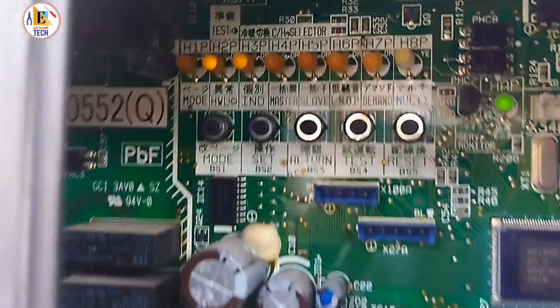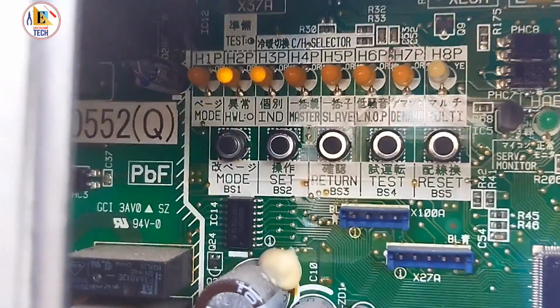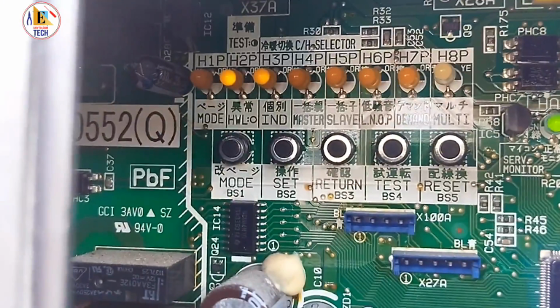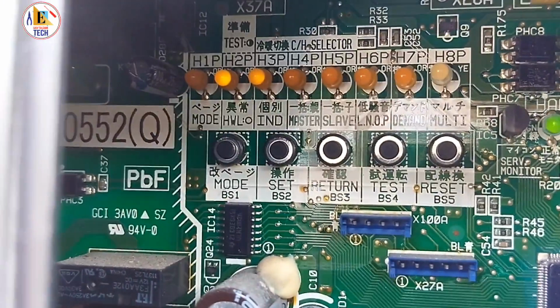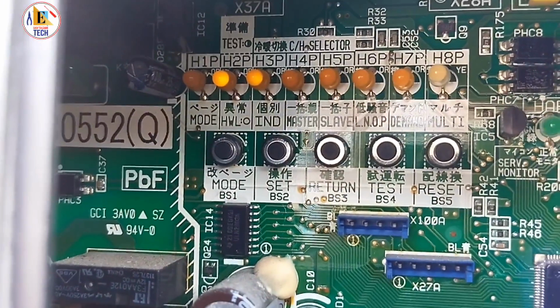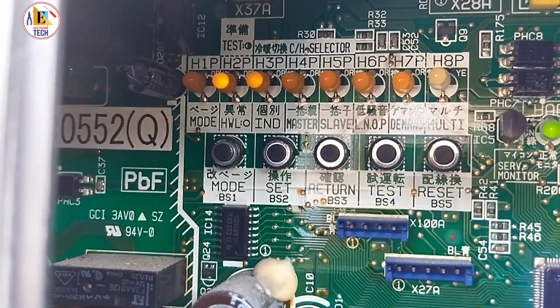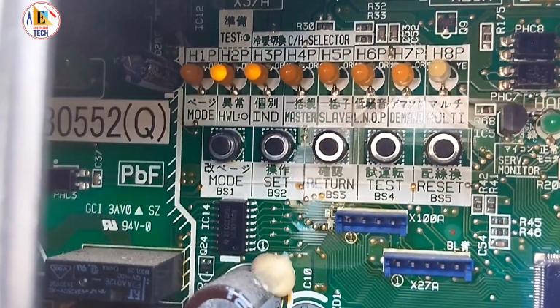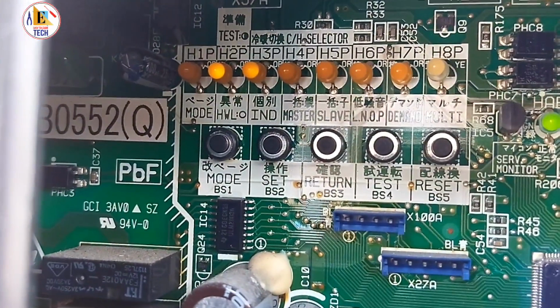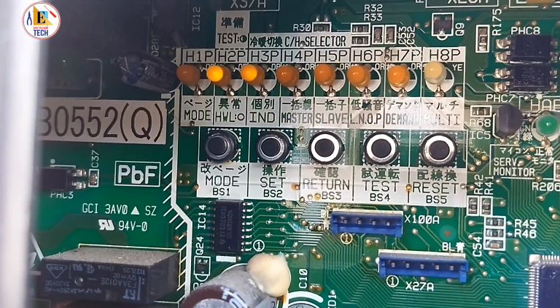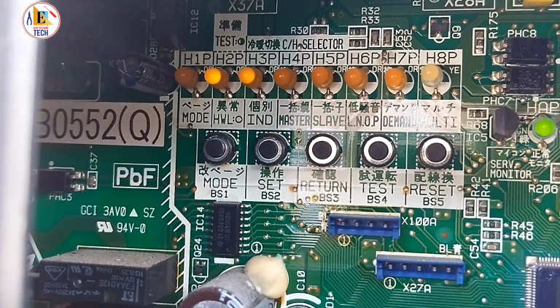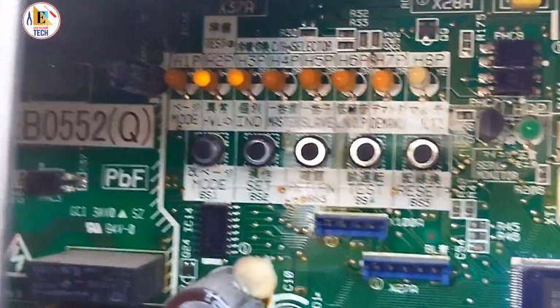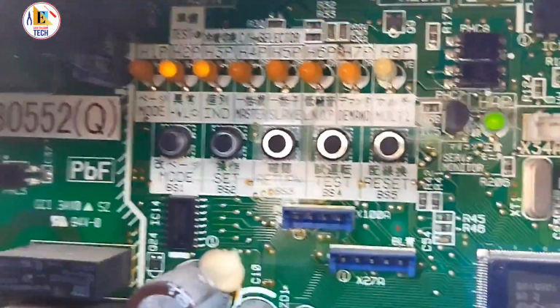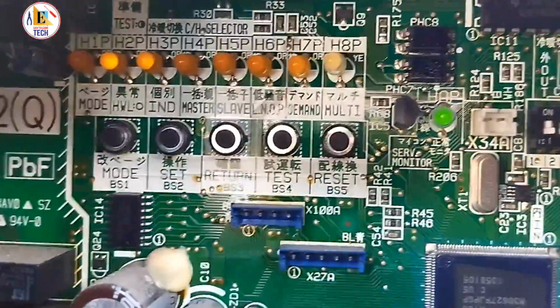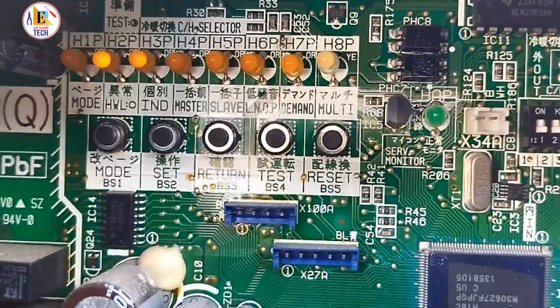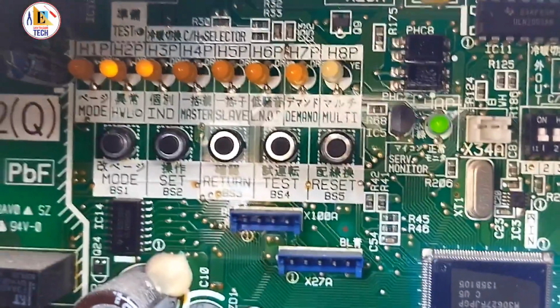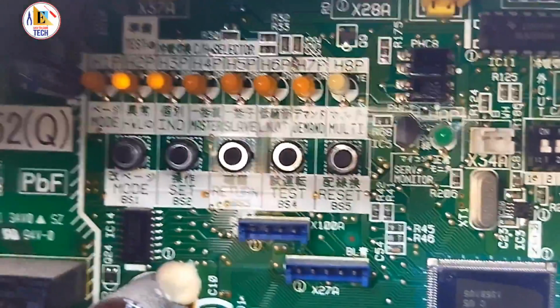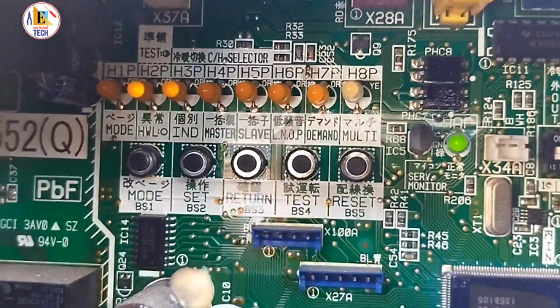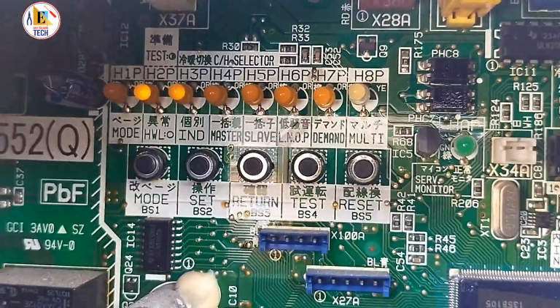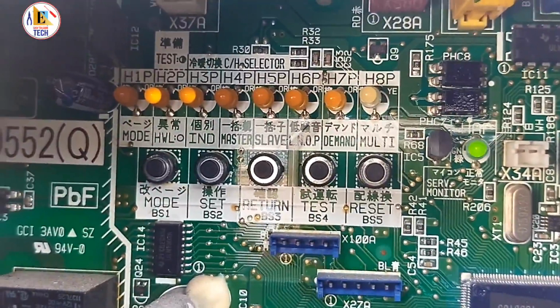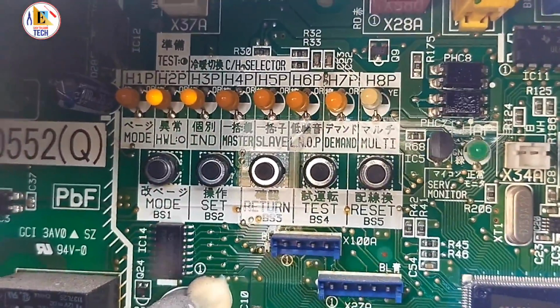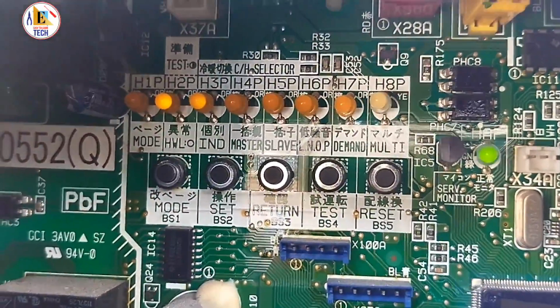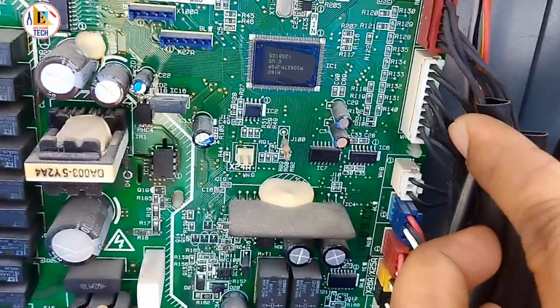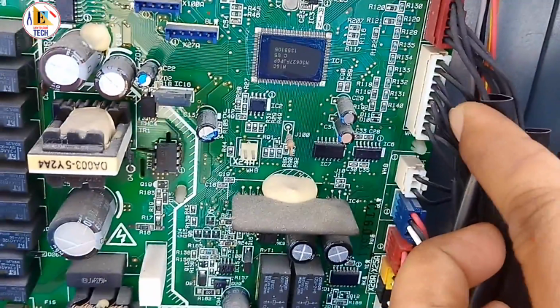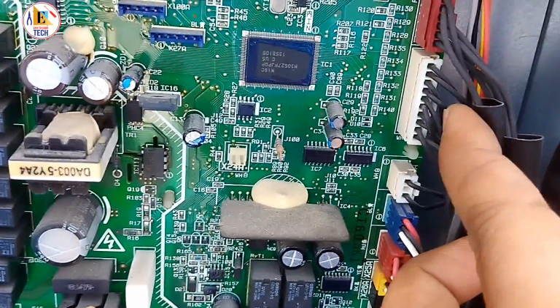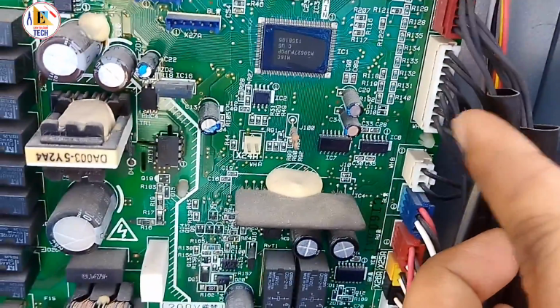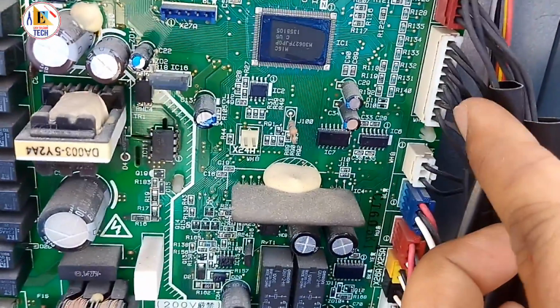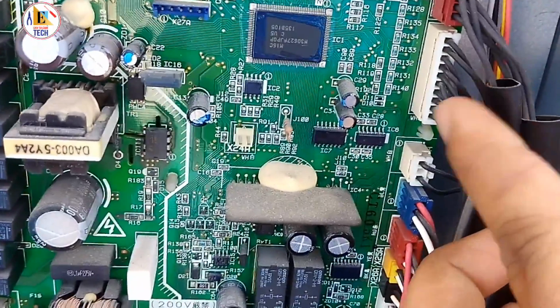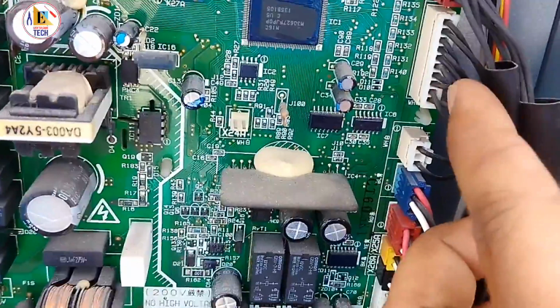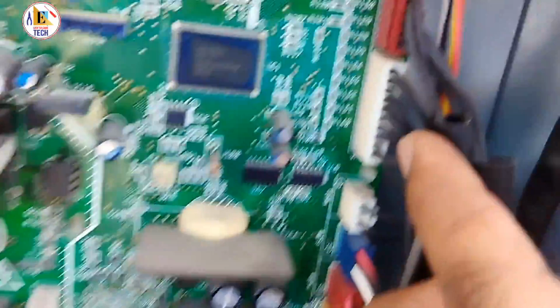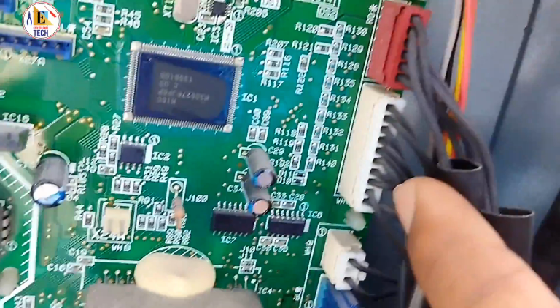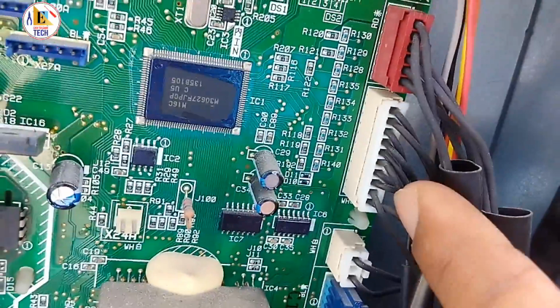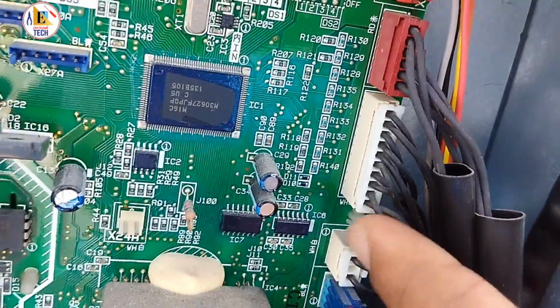If you see, H2P light is constant and H3P light is constant — this means there is a system error, there is an issue in the outdoor unit, that's why it is showing this error.